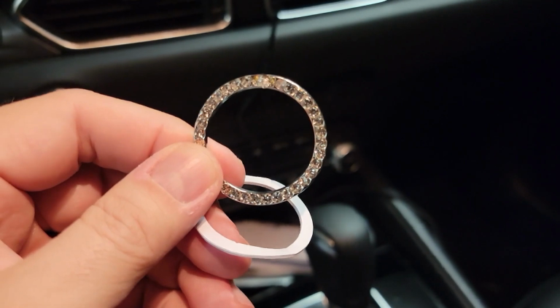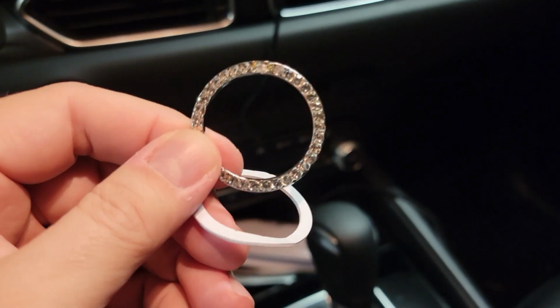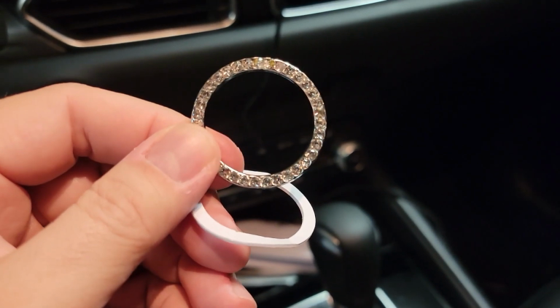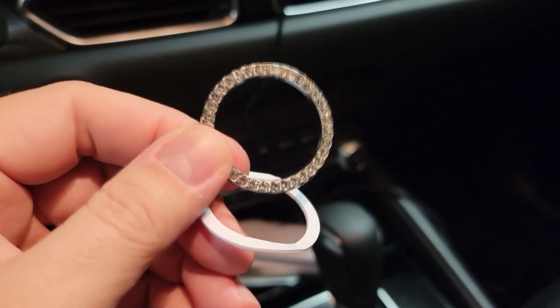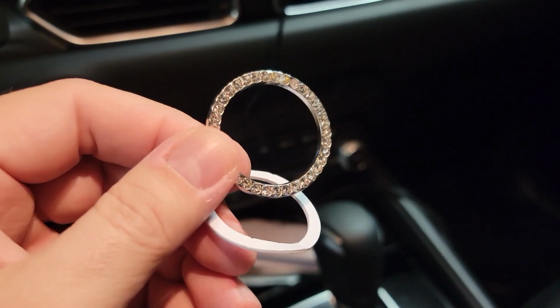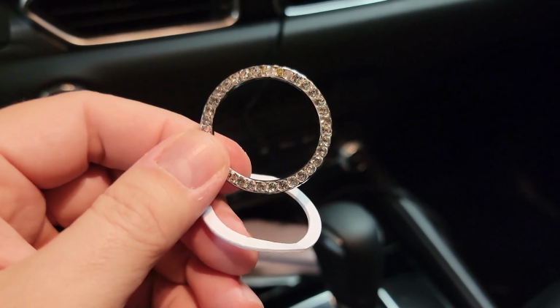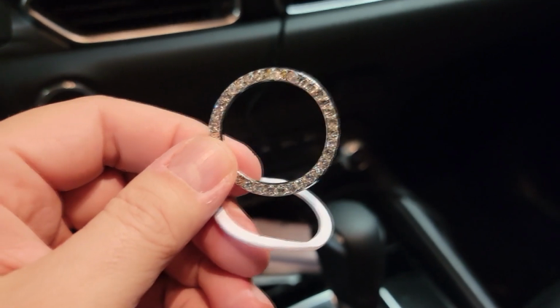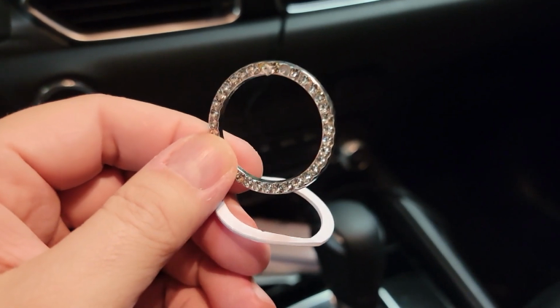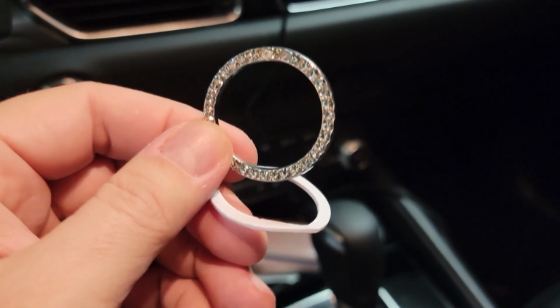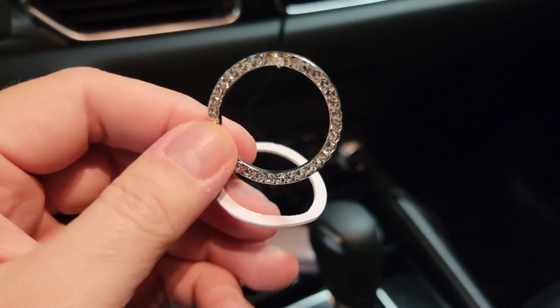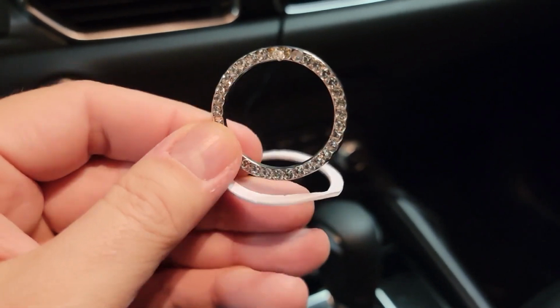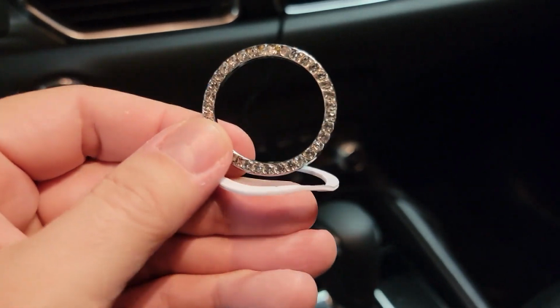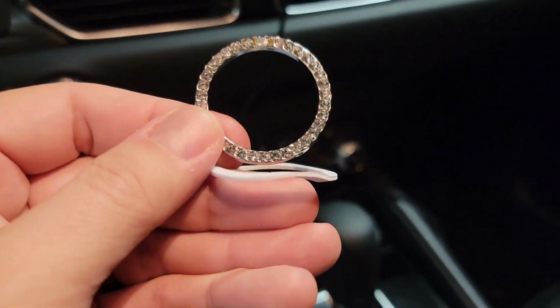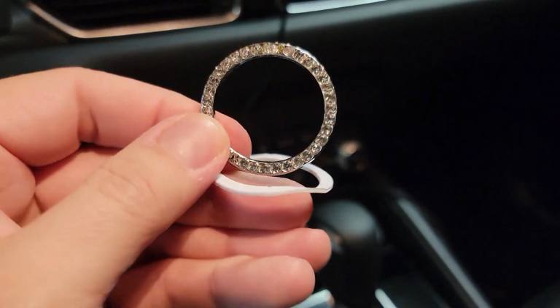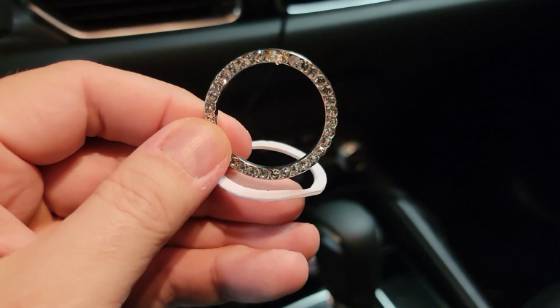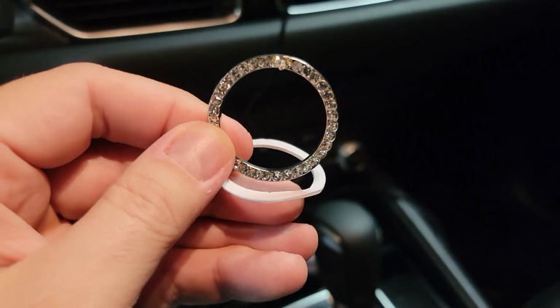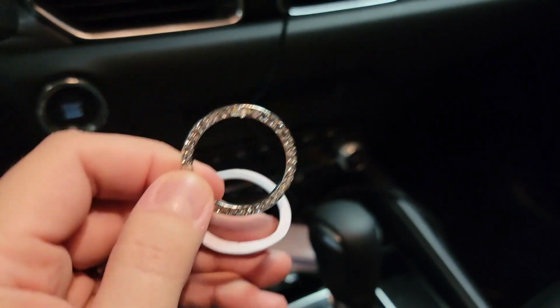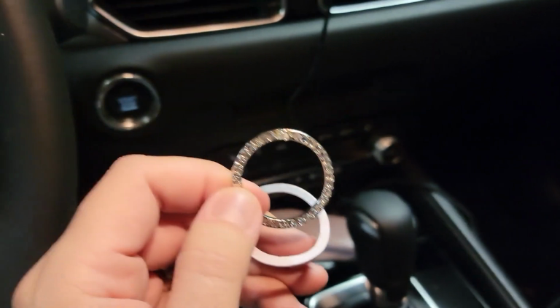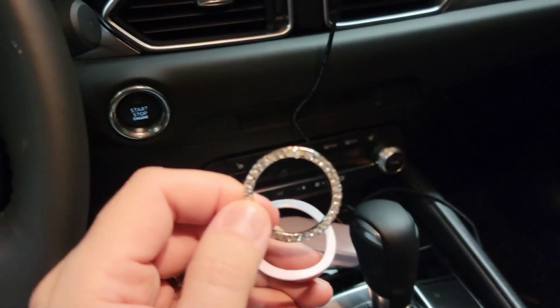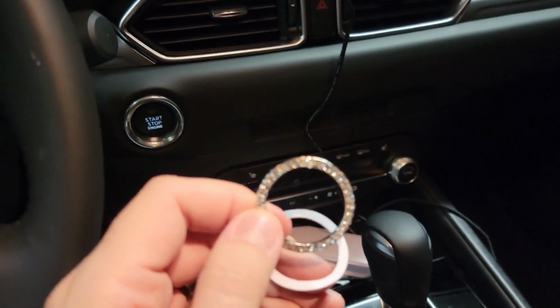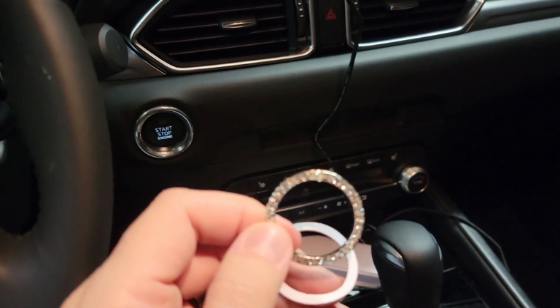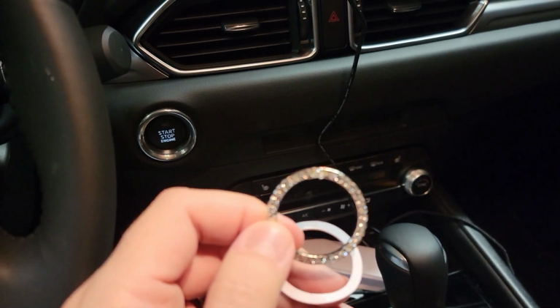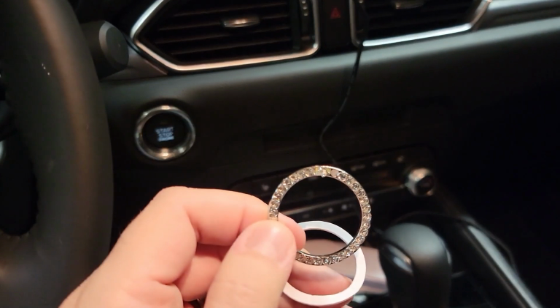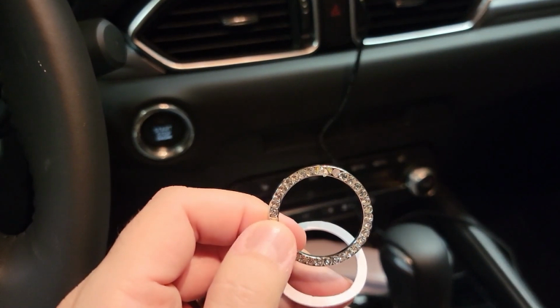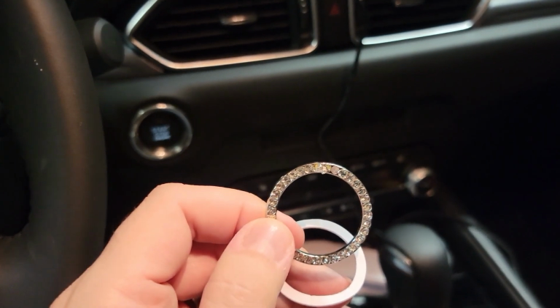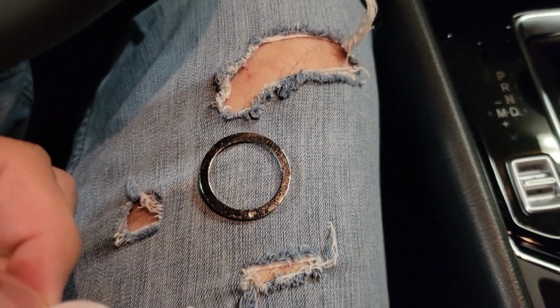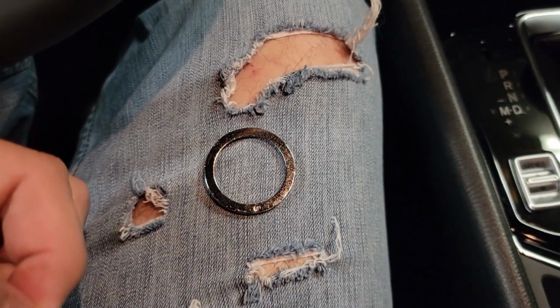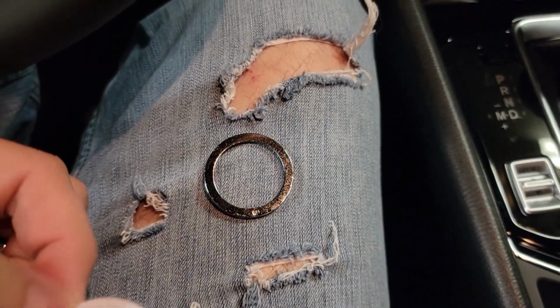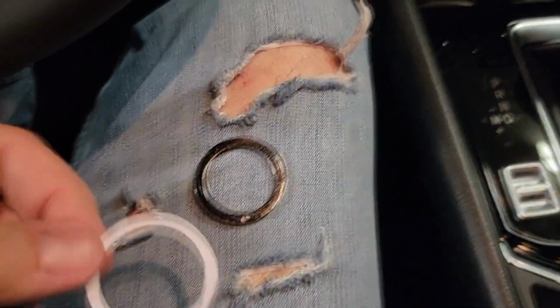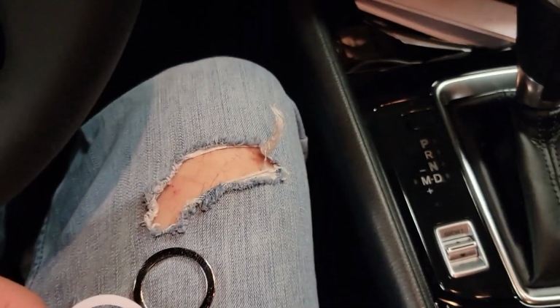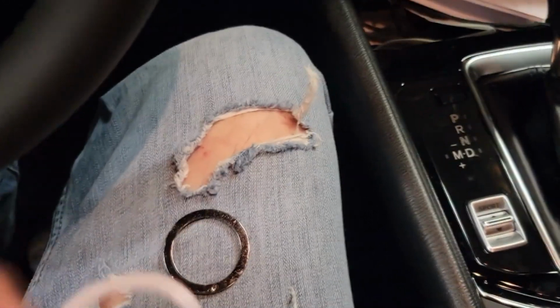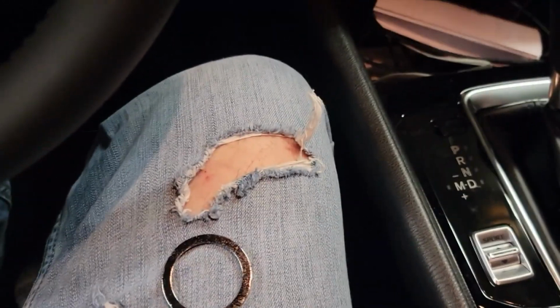Oh, it looks good right? Got some diamonds up in here and it comes with a little adhesive thing. I can put it on the hole - check it out, I'm gonna hook it up.